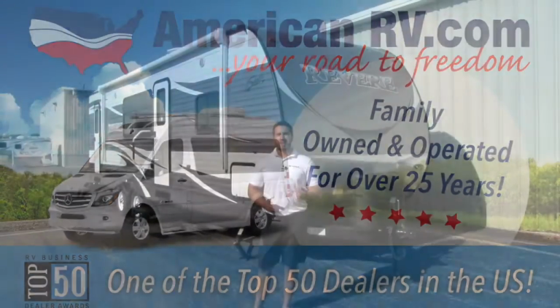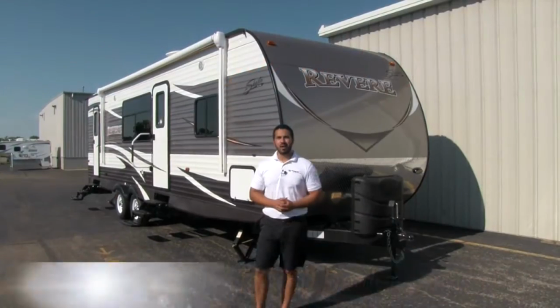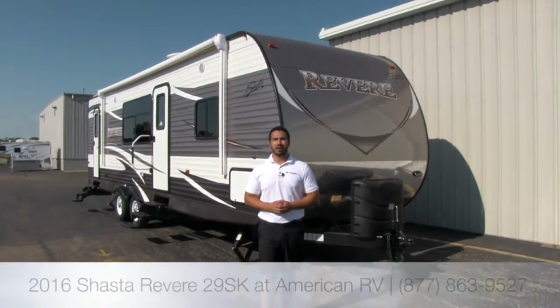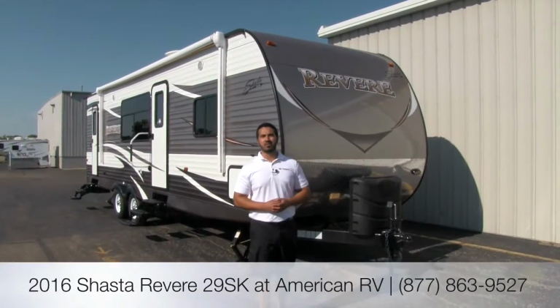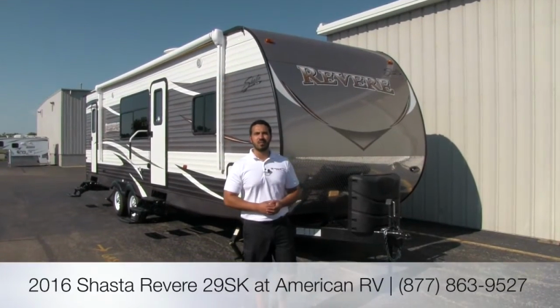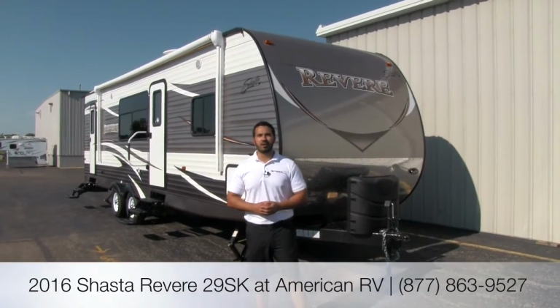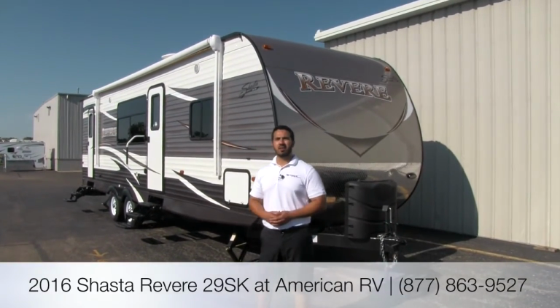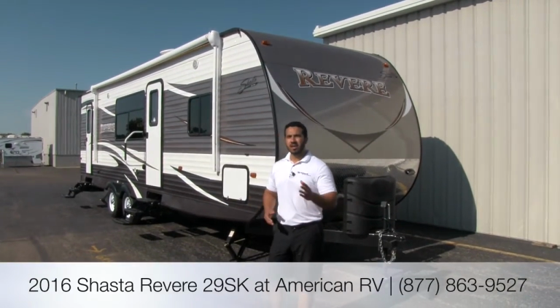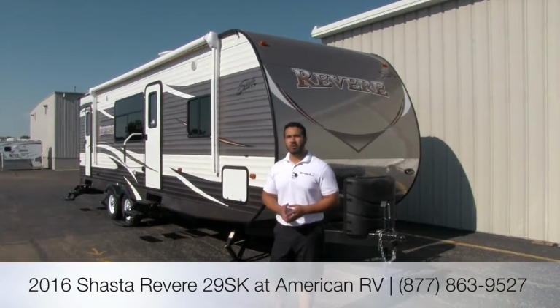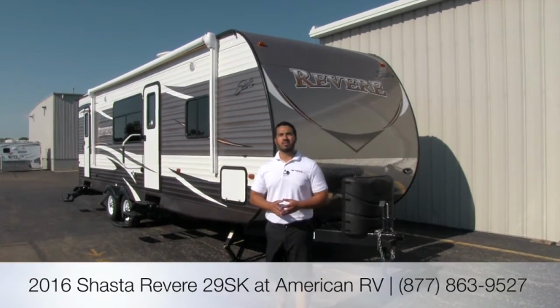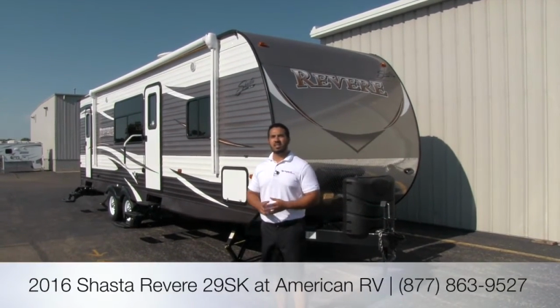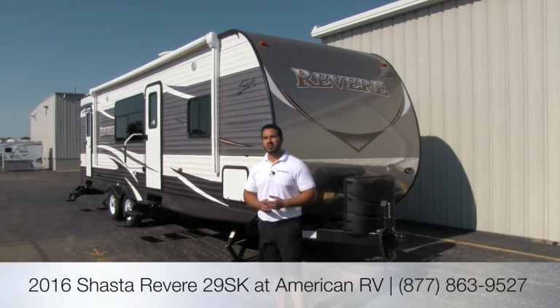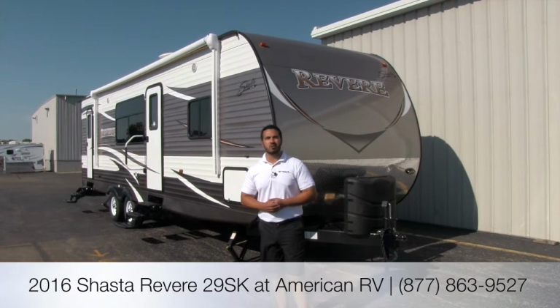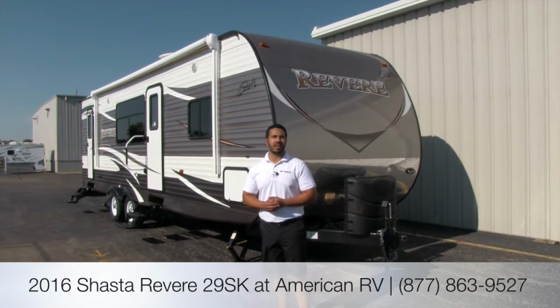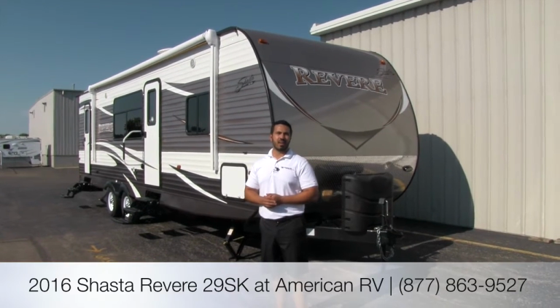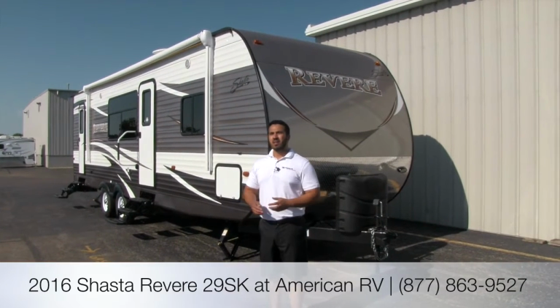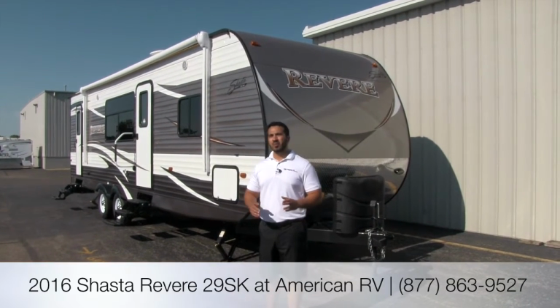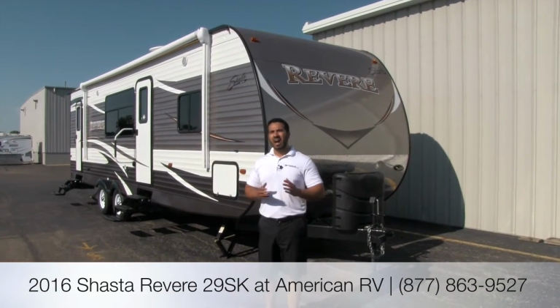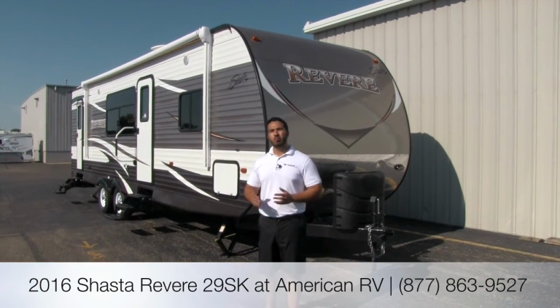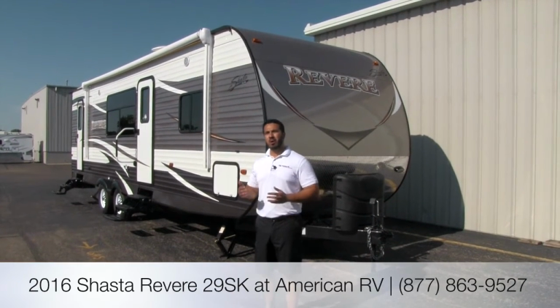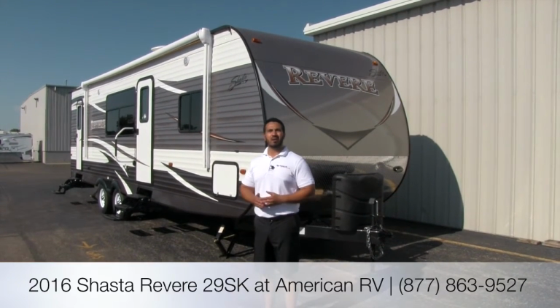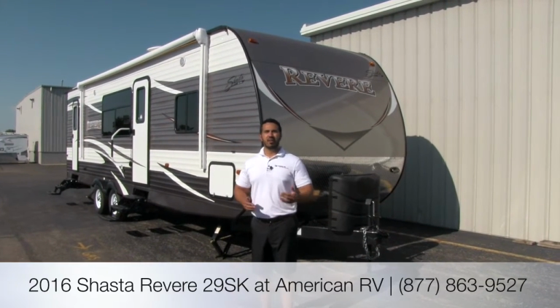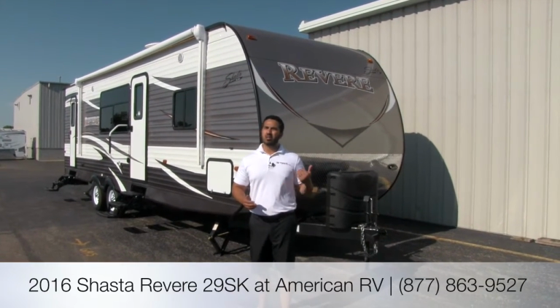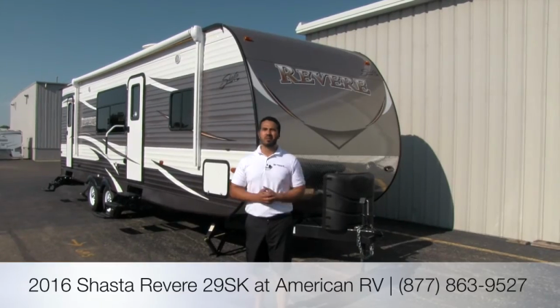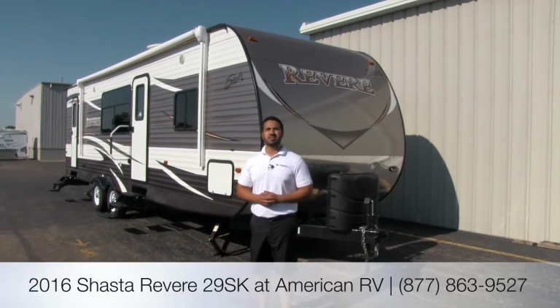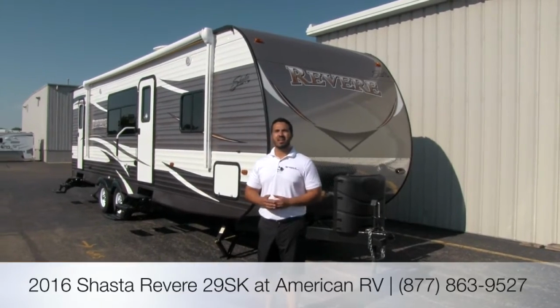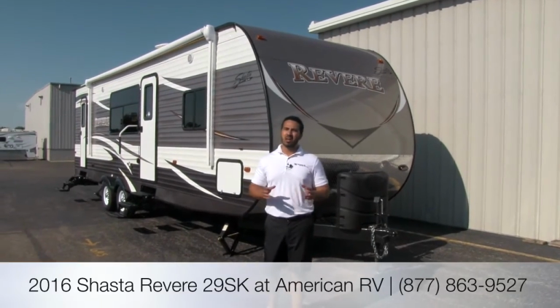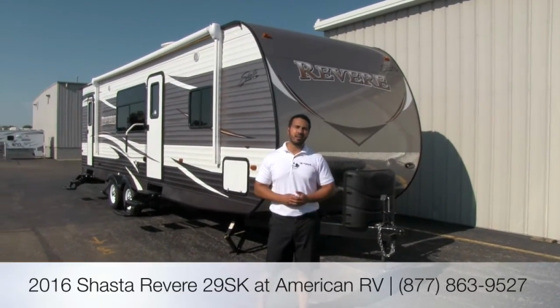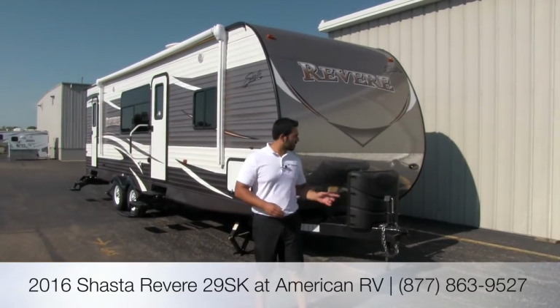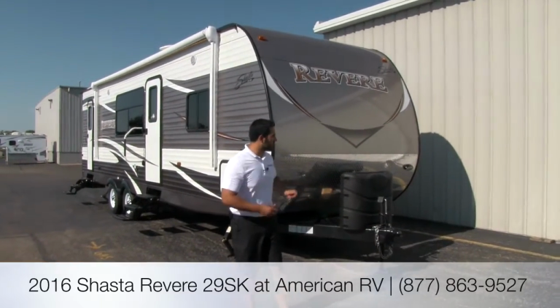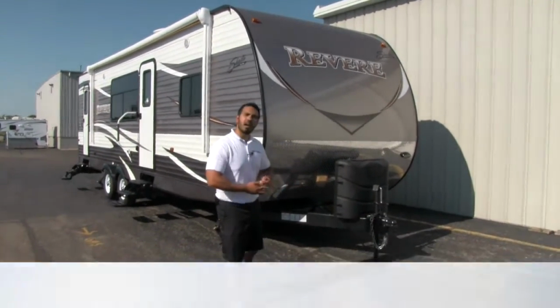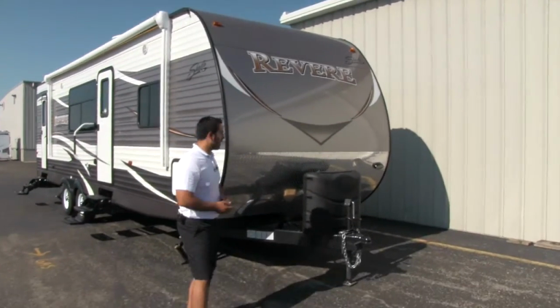Hi folks, I'm Ian Baker, the product specialist here at American RV. Today we're going to go over the 2016 Shasta Revere 29SK. This is going to be a high-end rear bunk model. You're going to have a huge full extension slide, a ton of amenities. Let's go ahead and start on the front end.